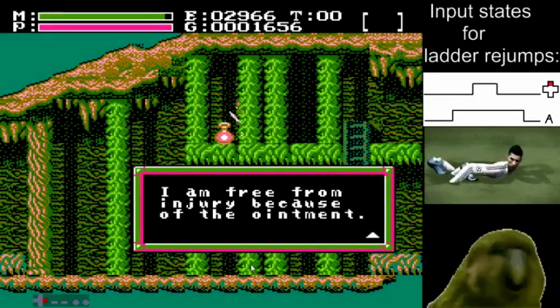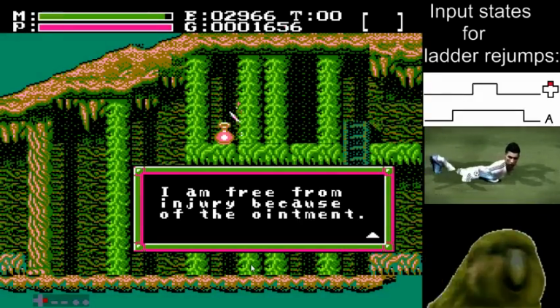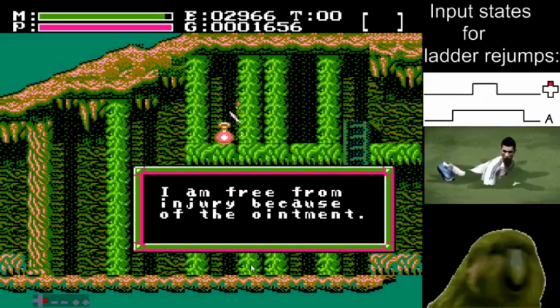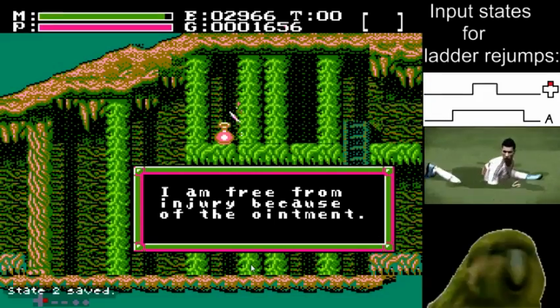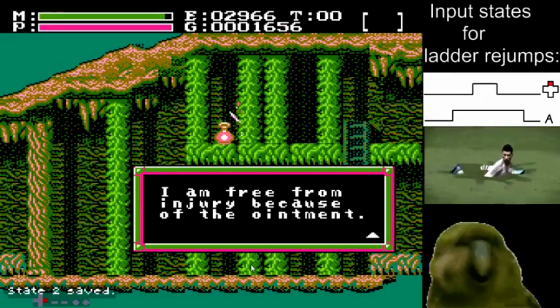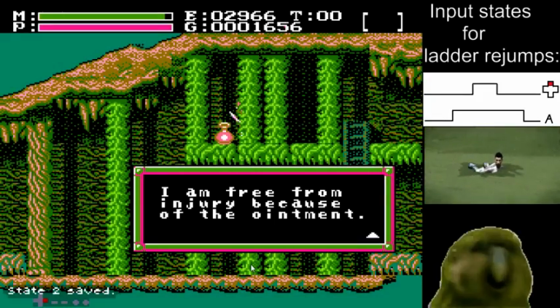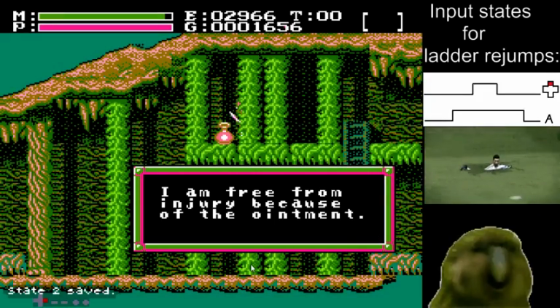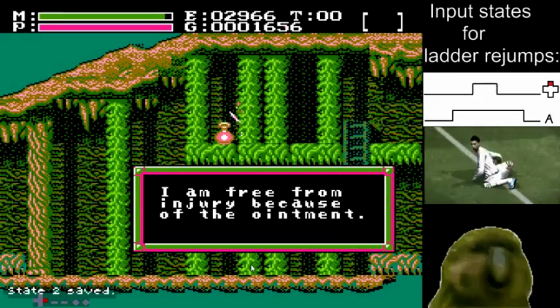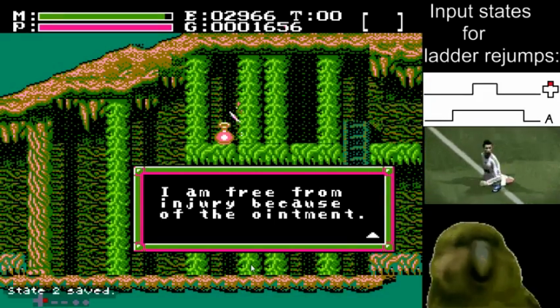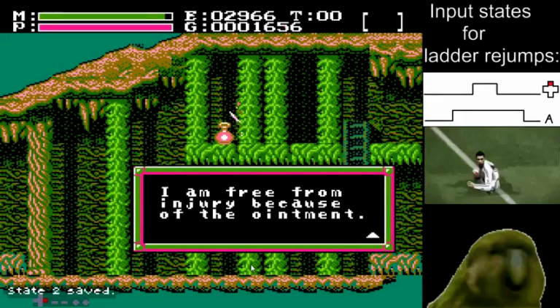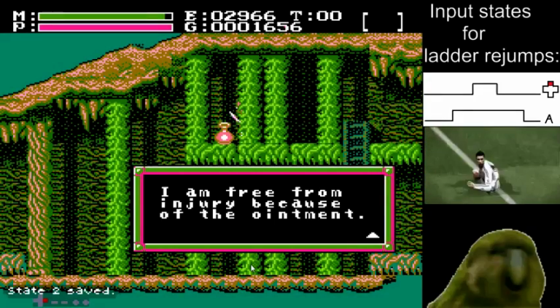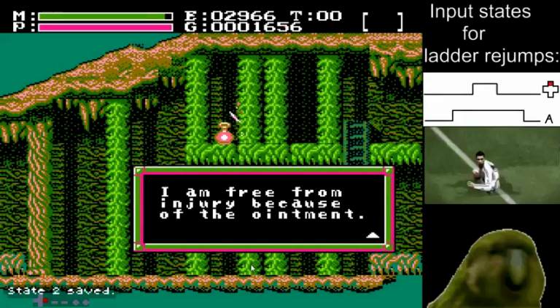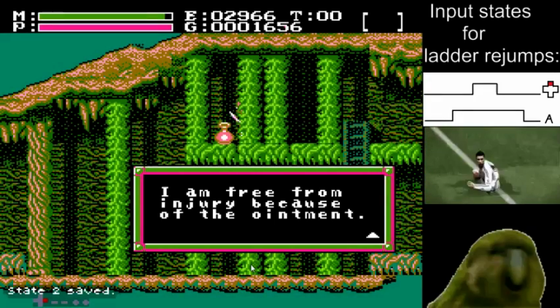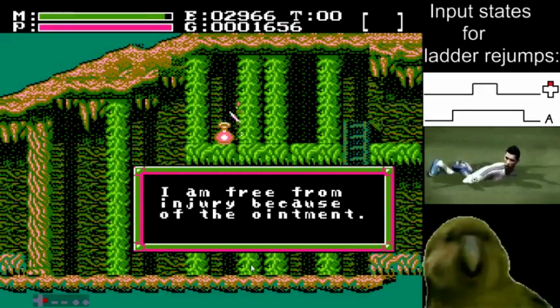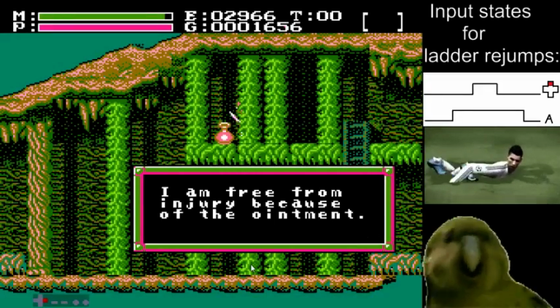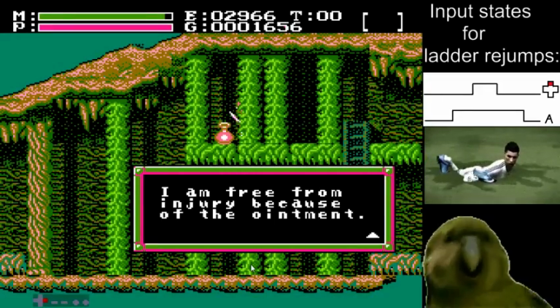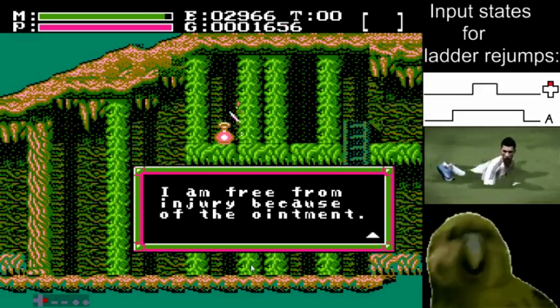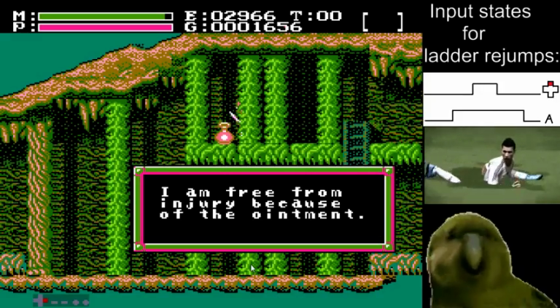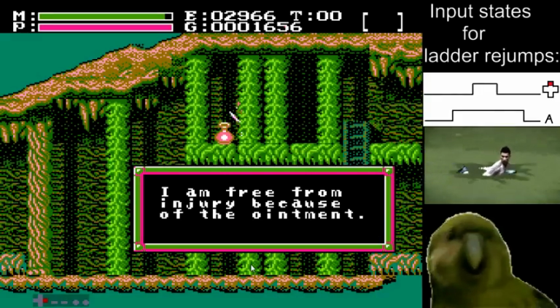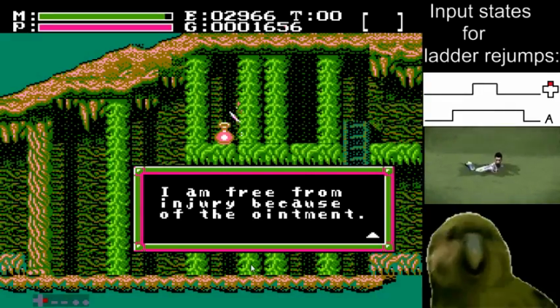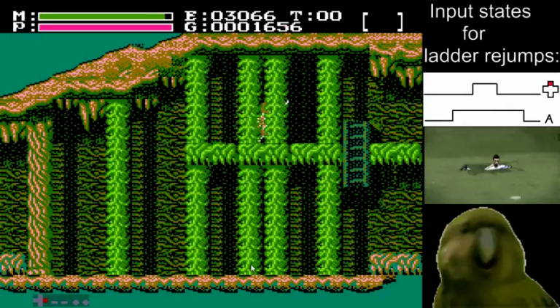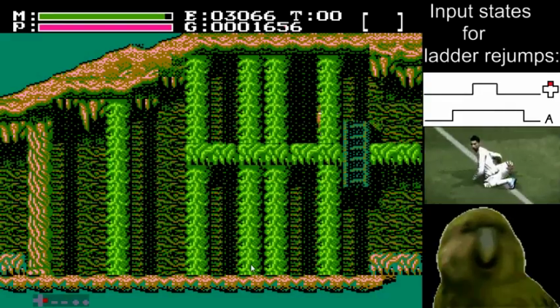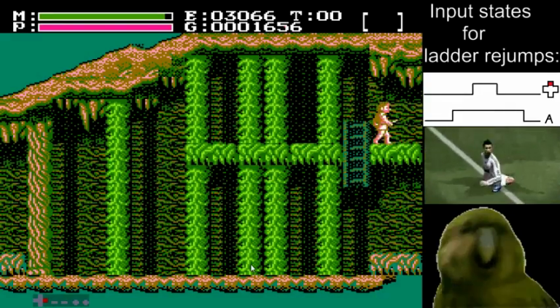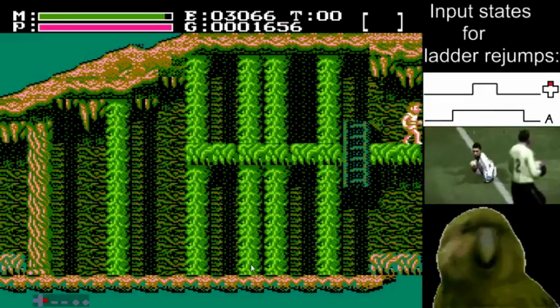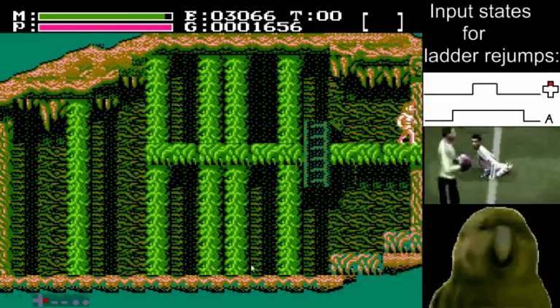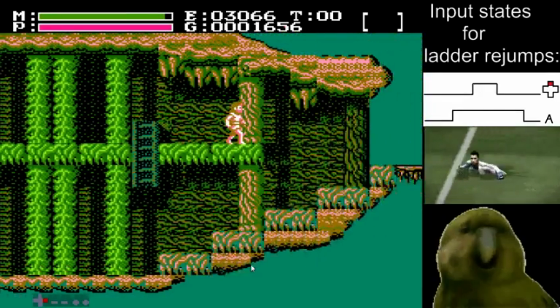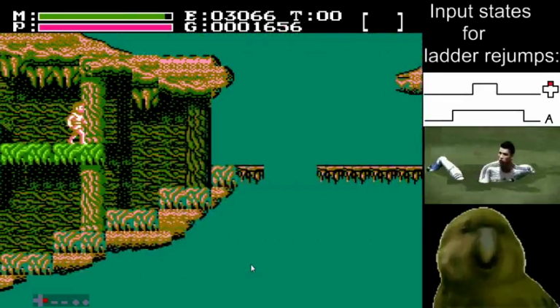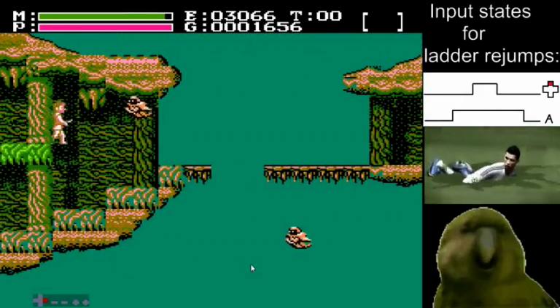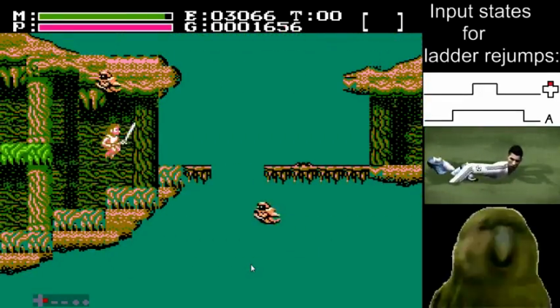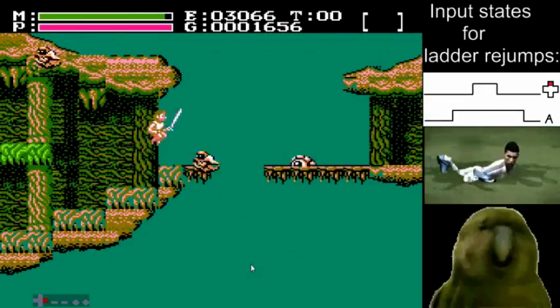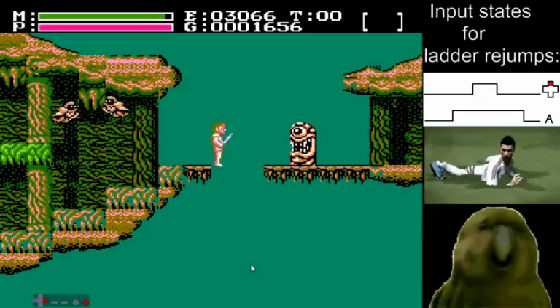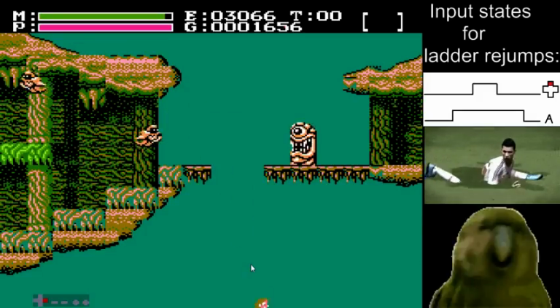I'm going to take a quick save state here. I'm going to talk about the next screen, which is known as the location of the infamous heel jump. I'll try to just do it once and then explain it.